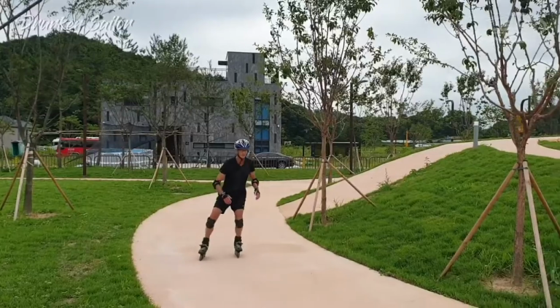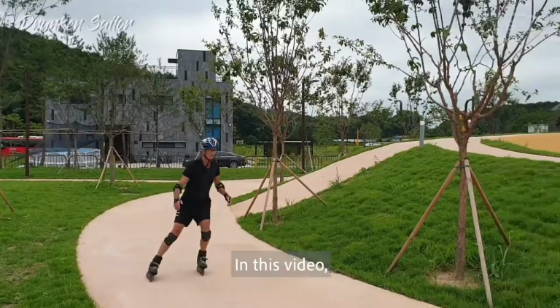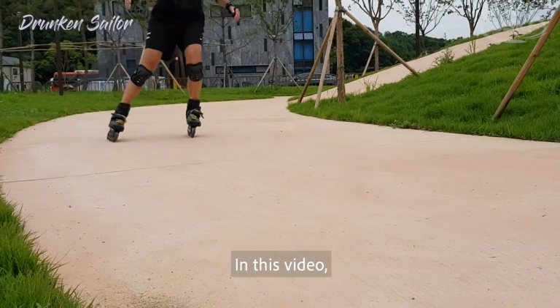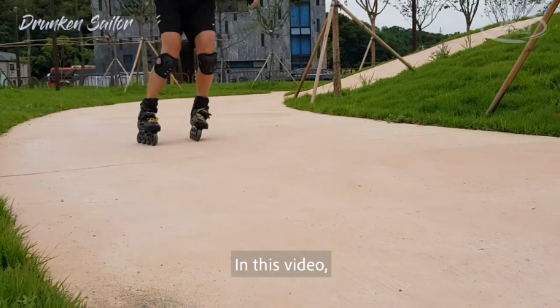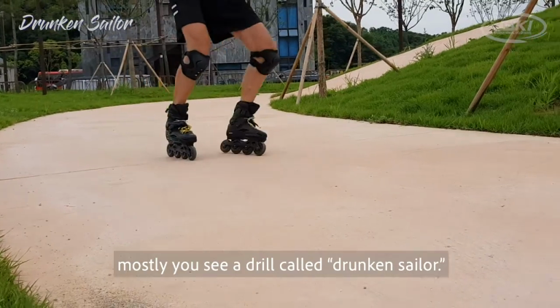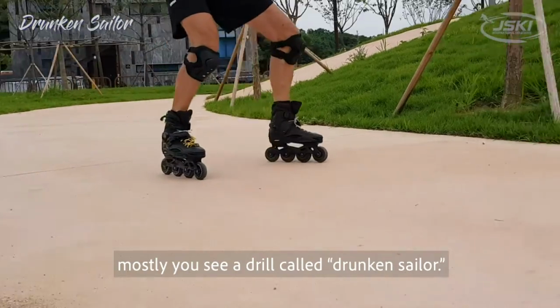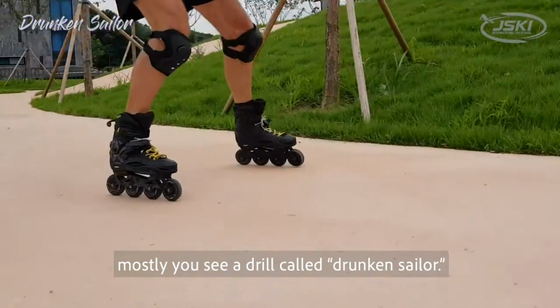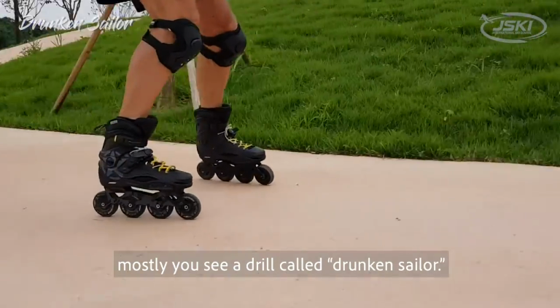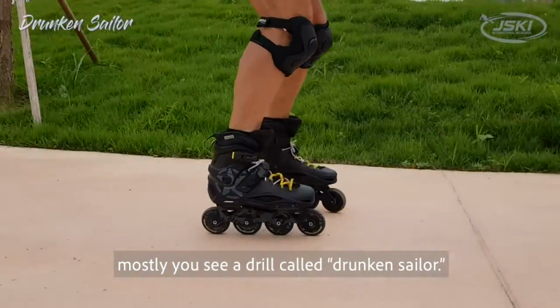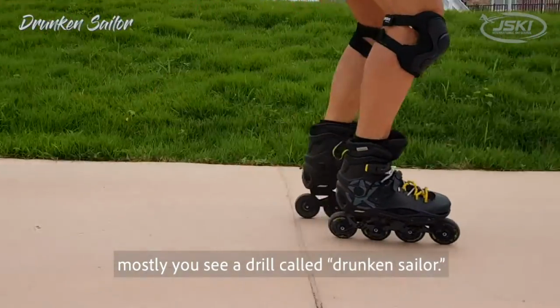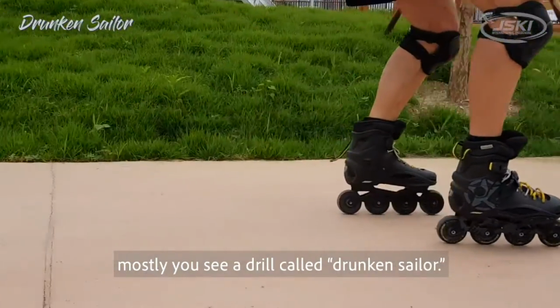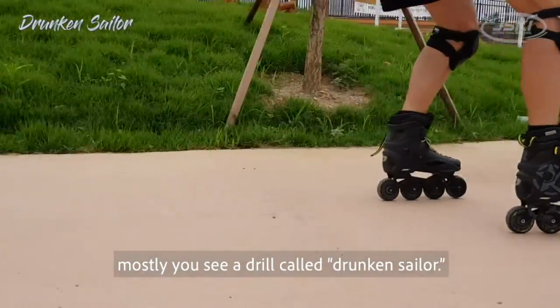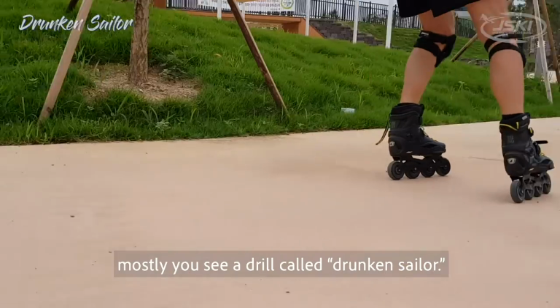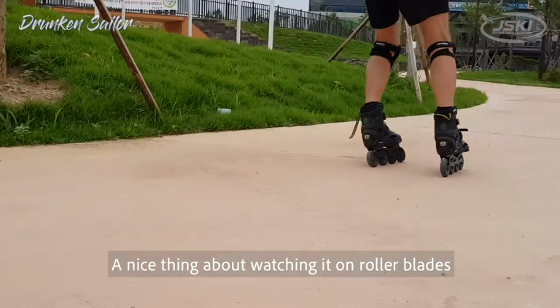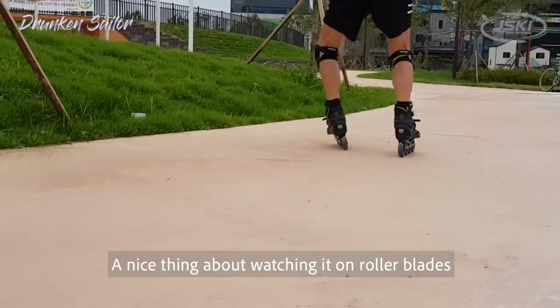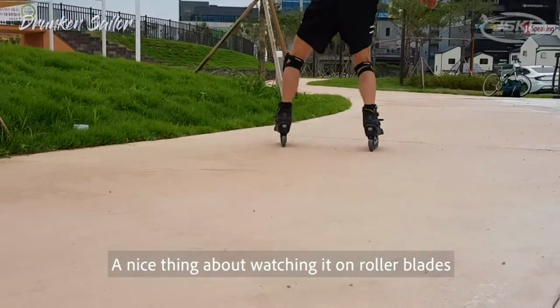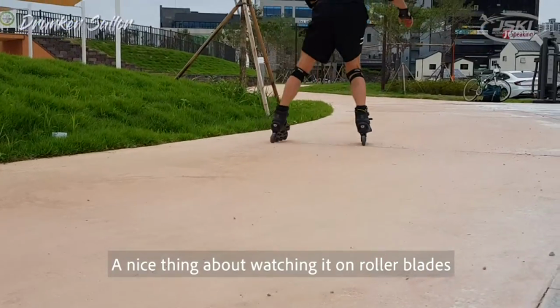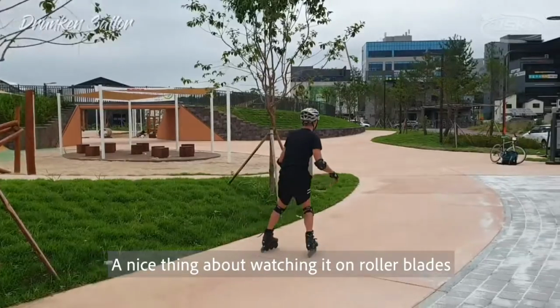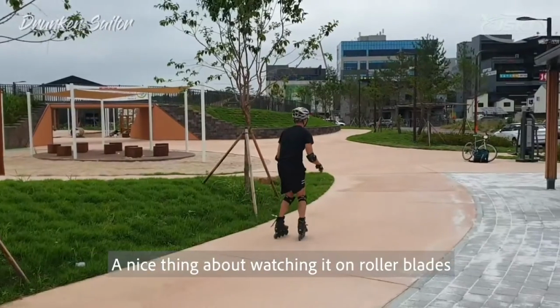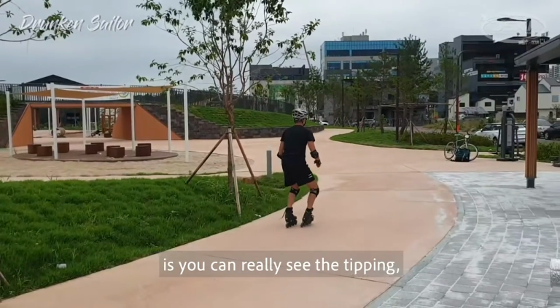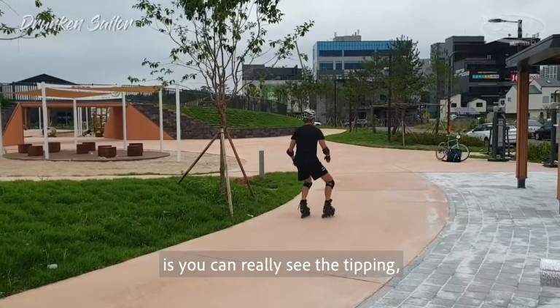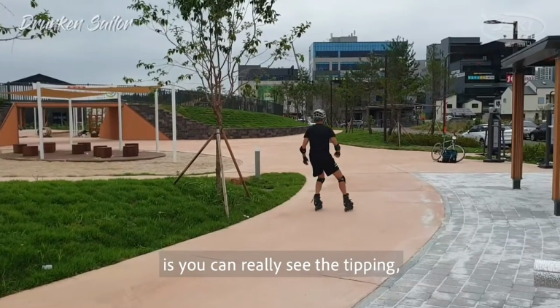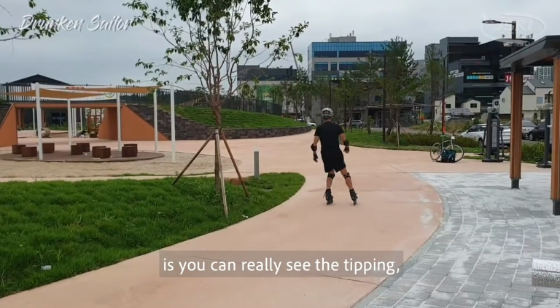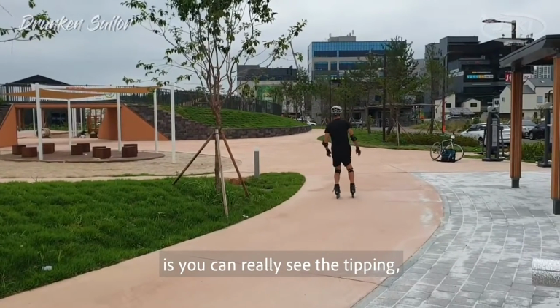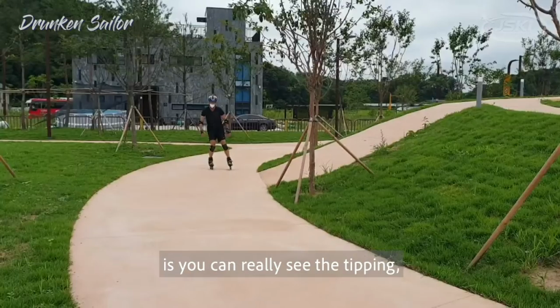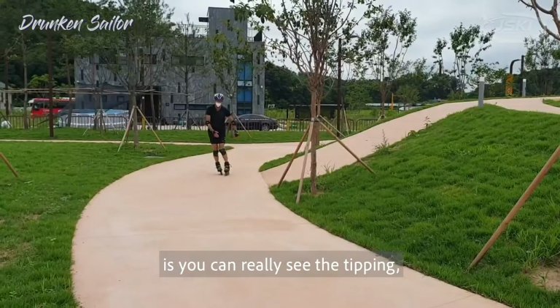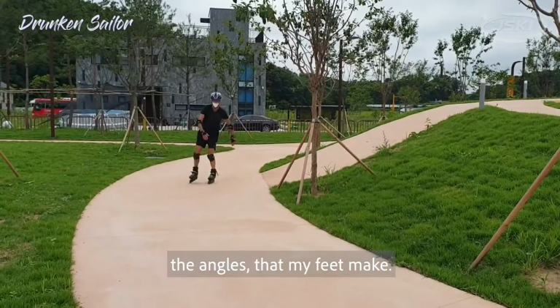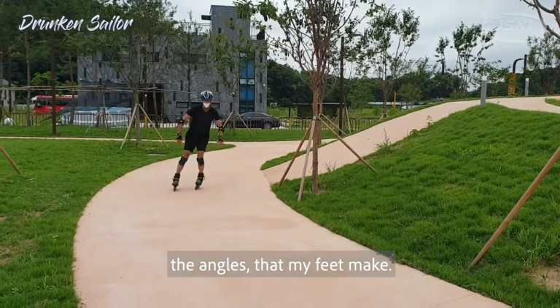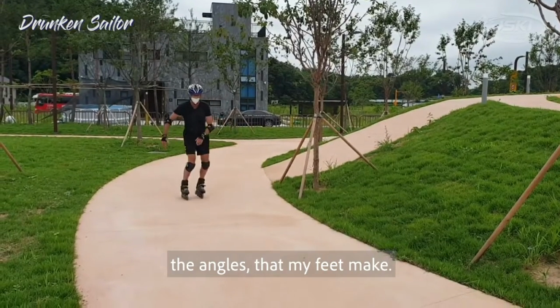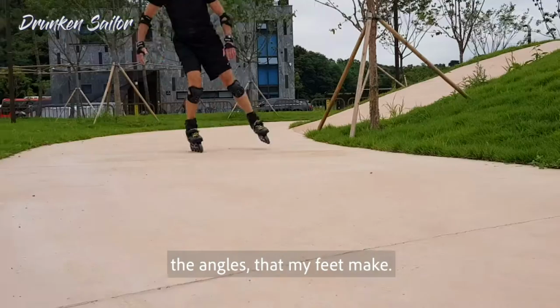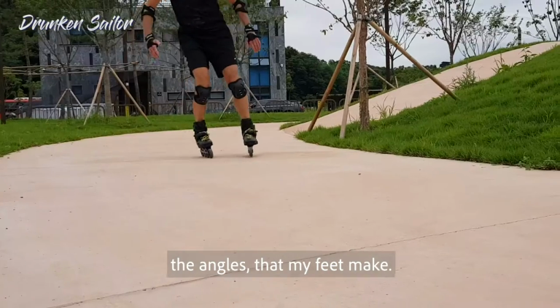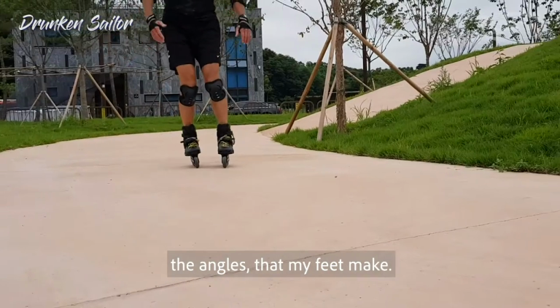In this video you mostly see a drill called drunken sailor. A nice thing about watching it on roller blades is you can really see the tipping and the angles that my feet make.